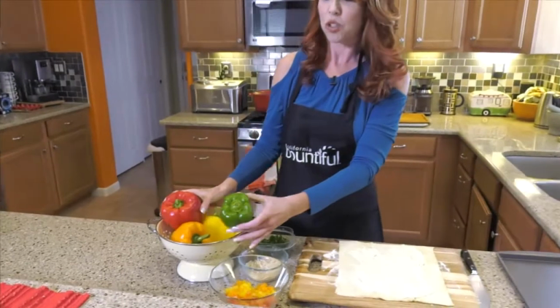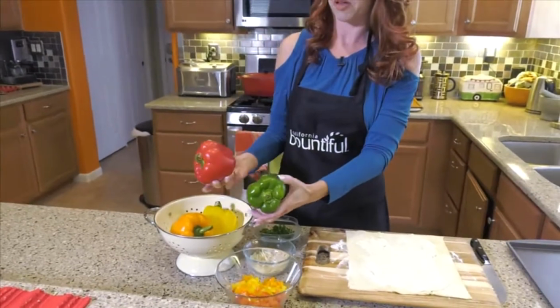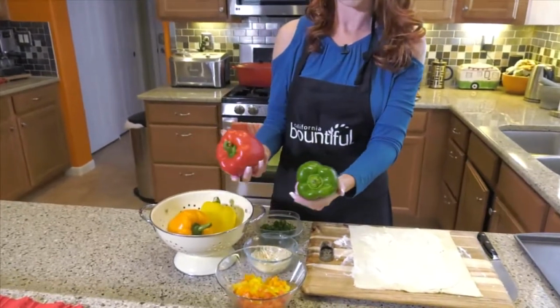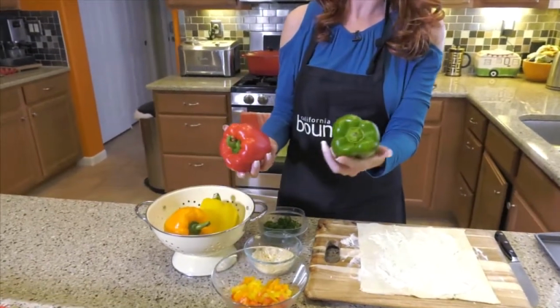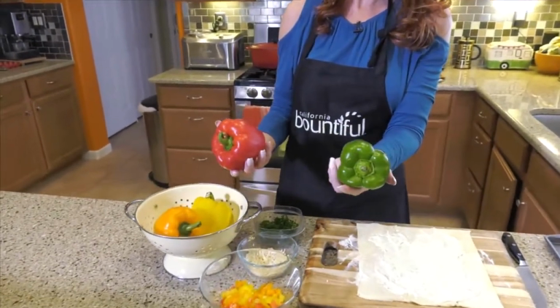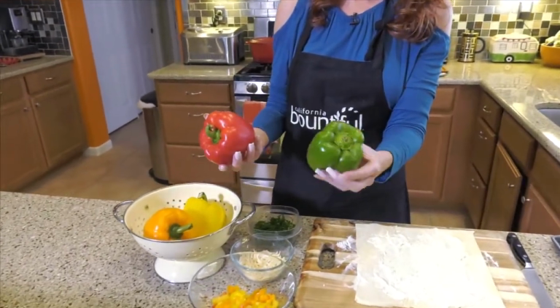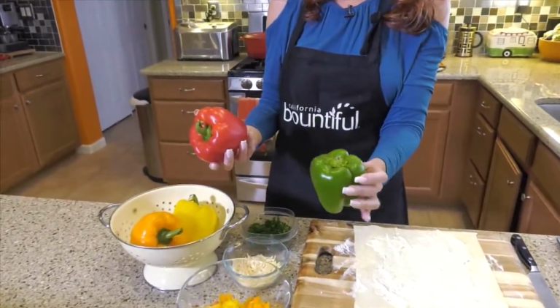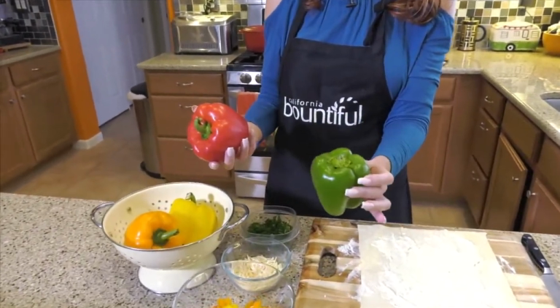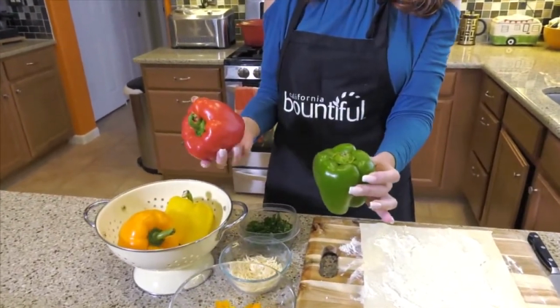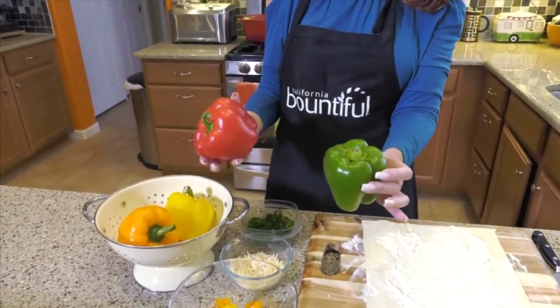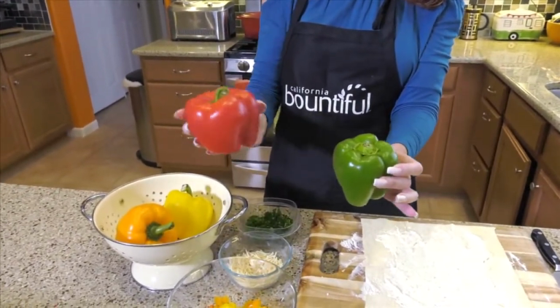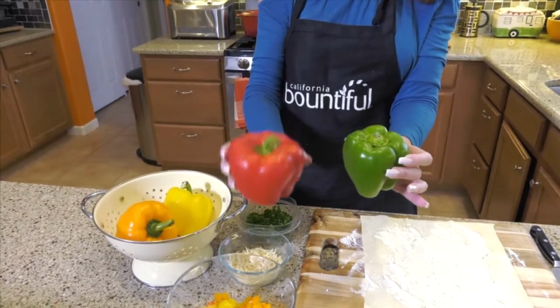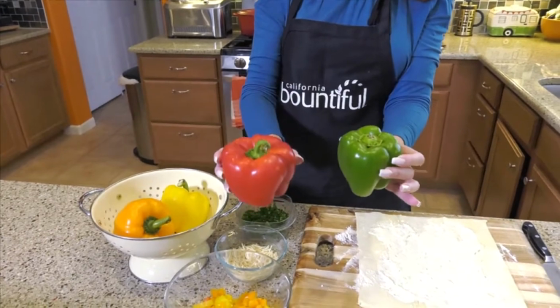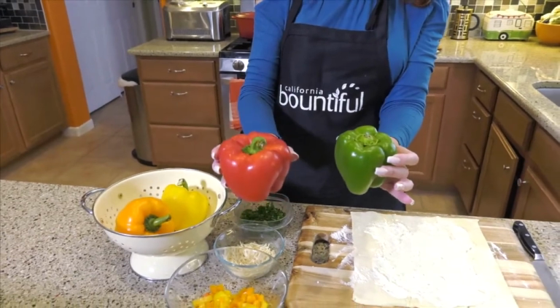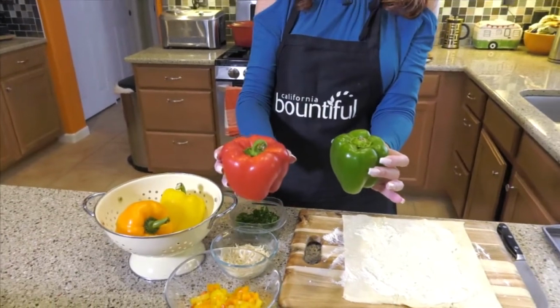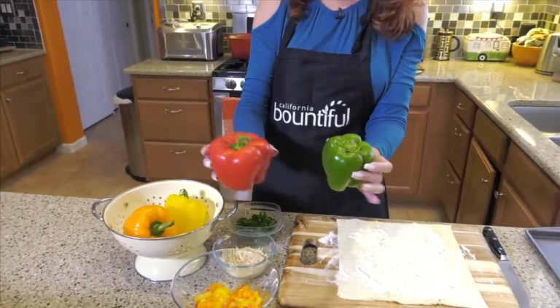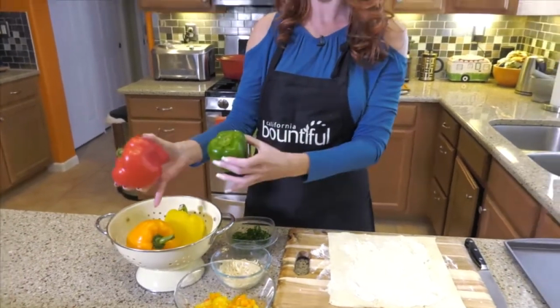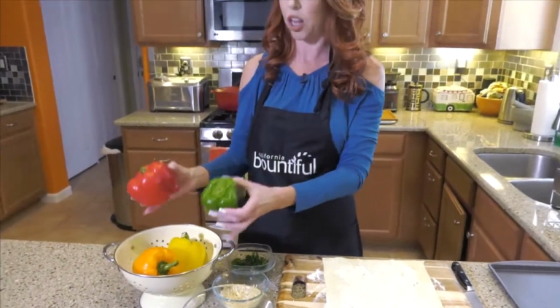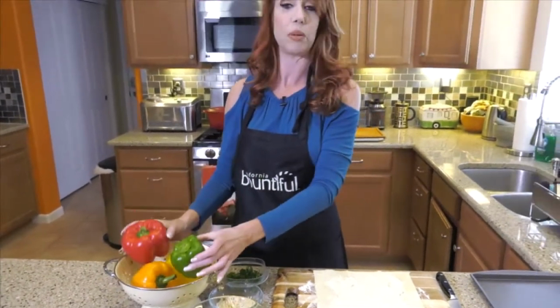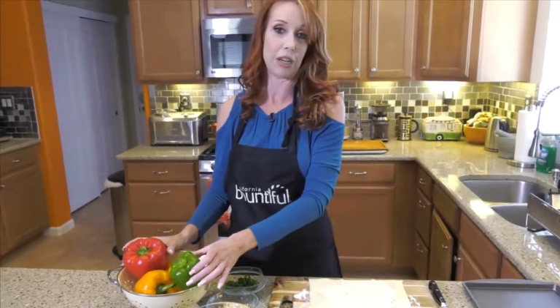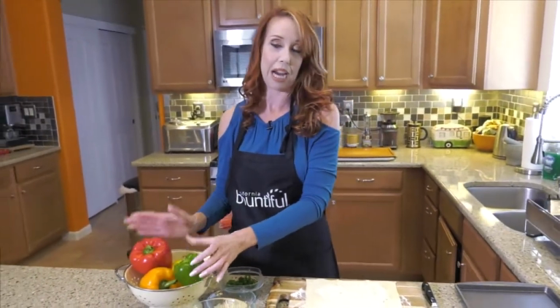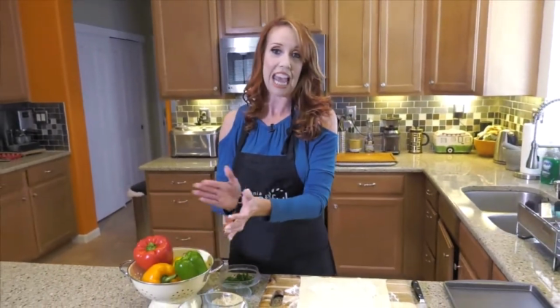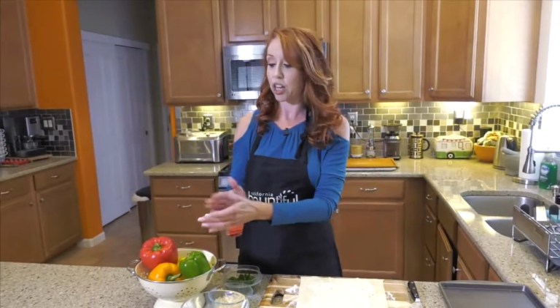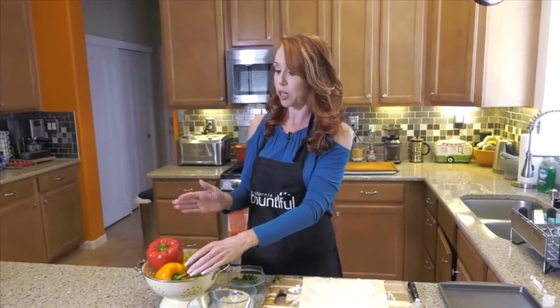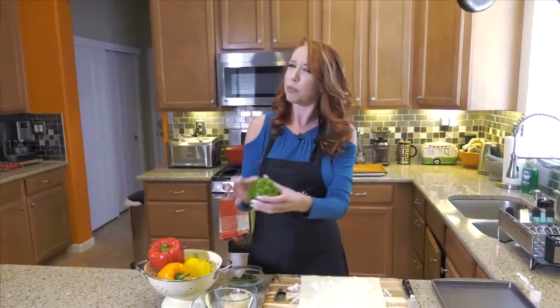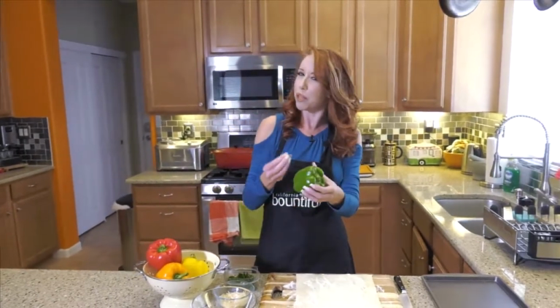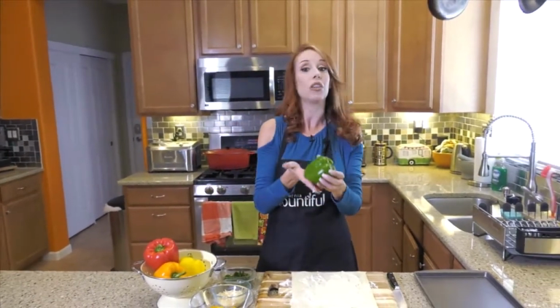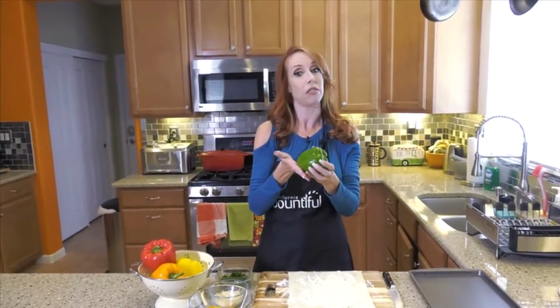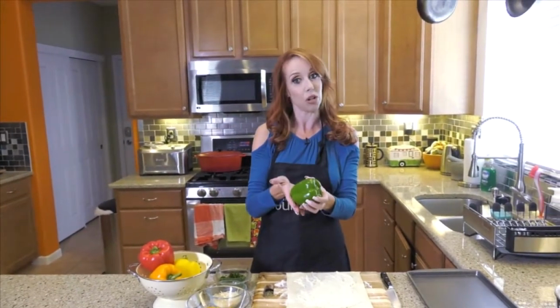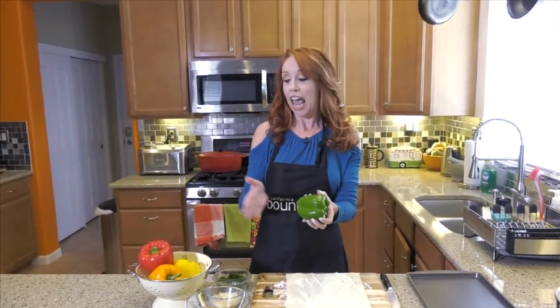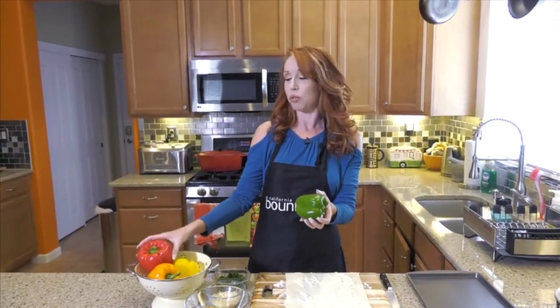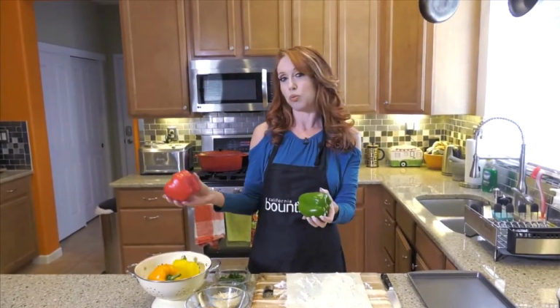So what are bell peppers exactly? The green ones are harvested first, and then if they're left on the vine a little bit longer, they'll turn into red ones. The orange and the yellow are a little bit different varieties. The green ones are a little bit more bitter because they're harvested first, and the red ones are a little sweeter.